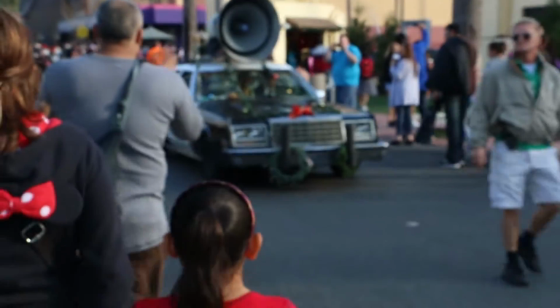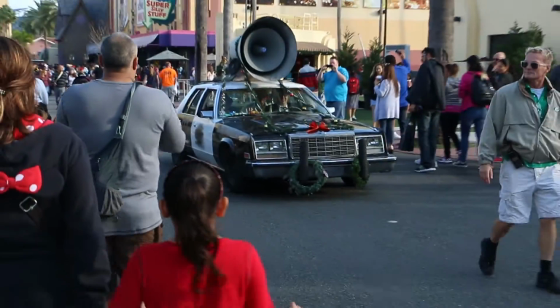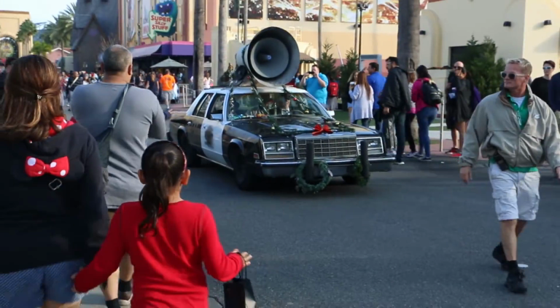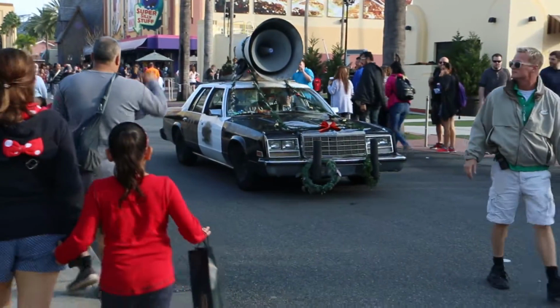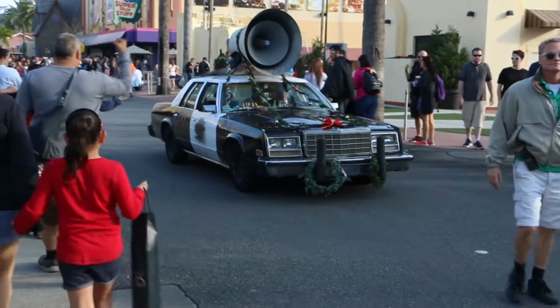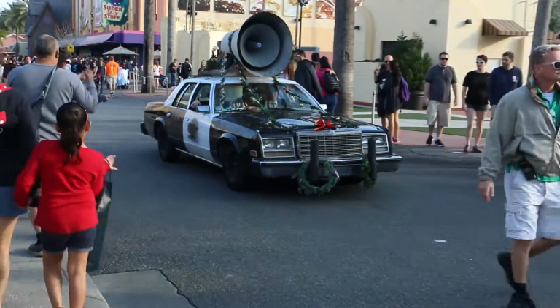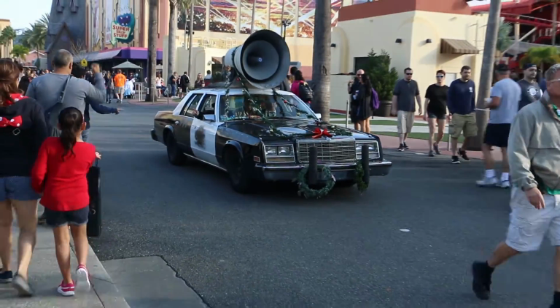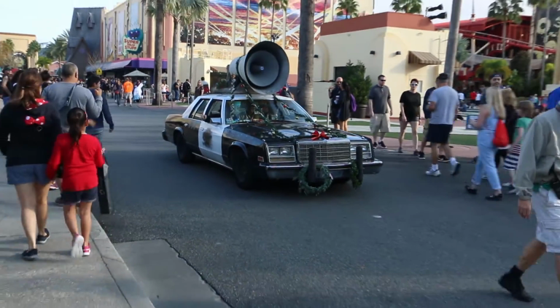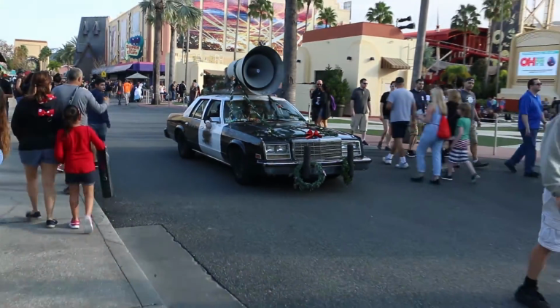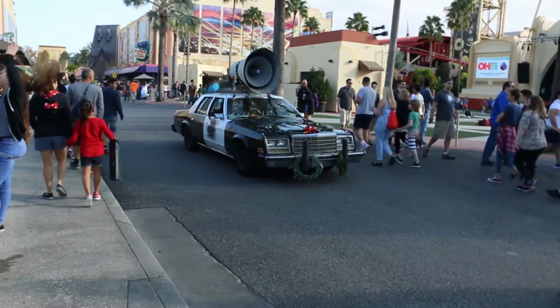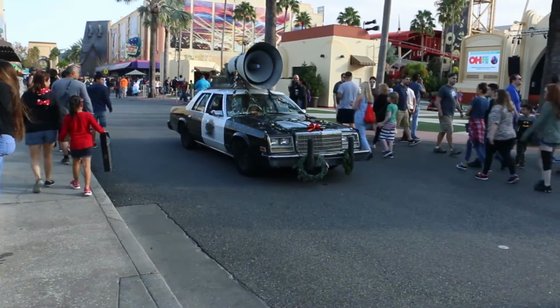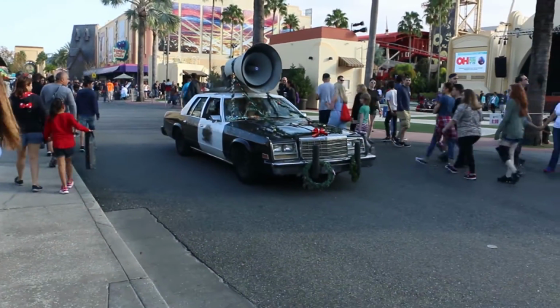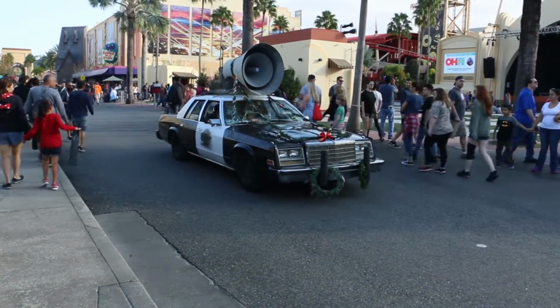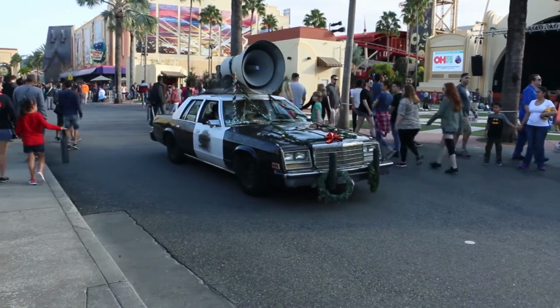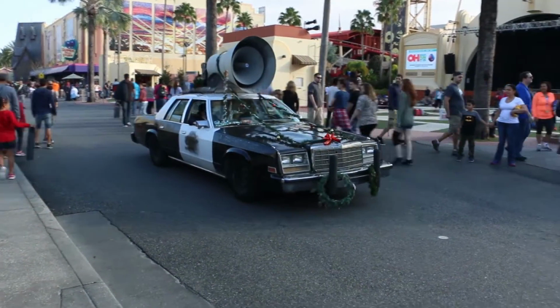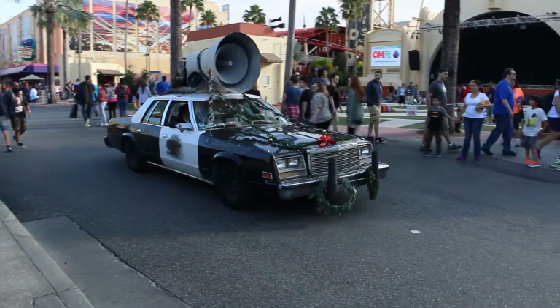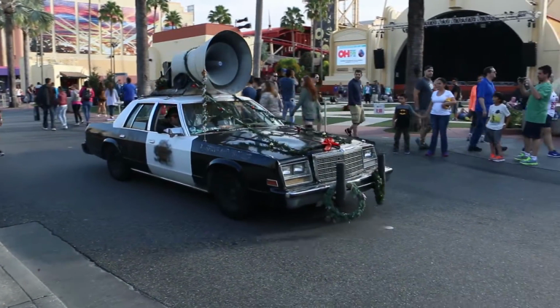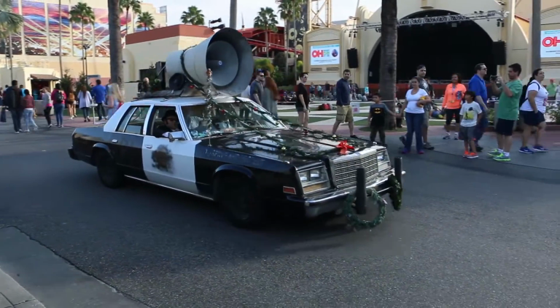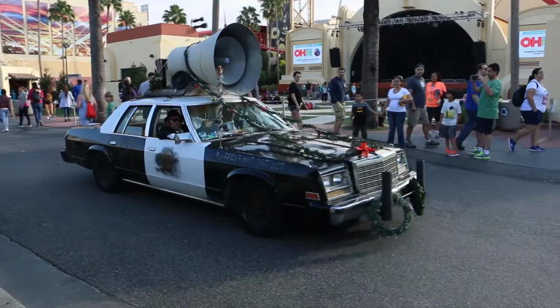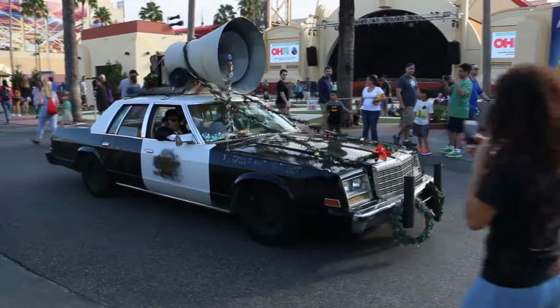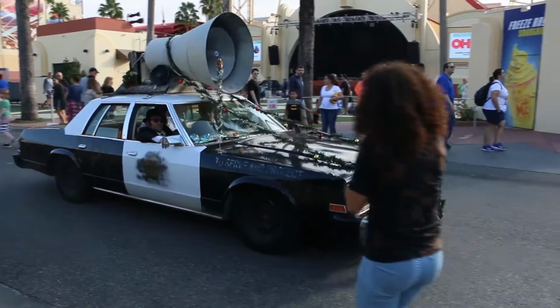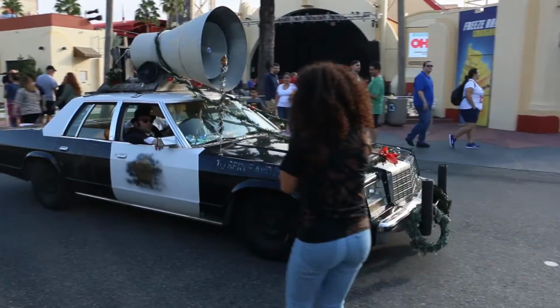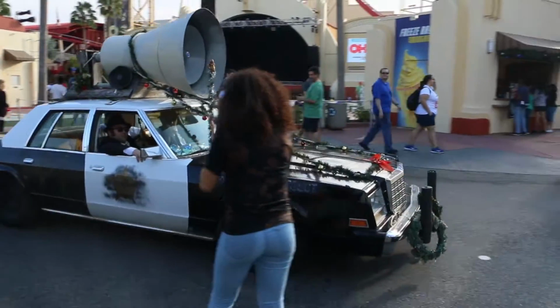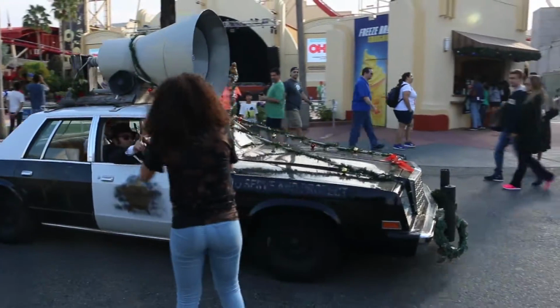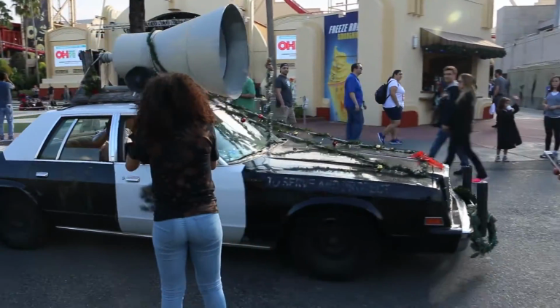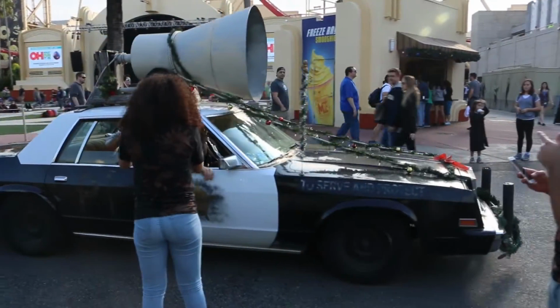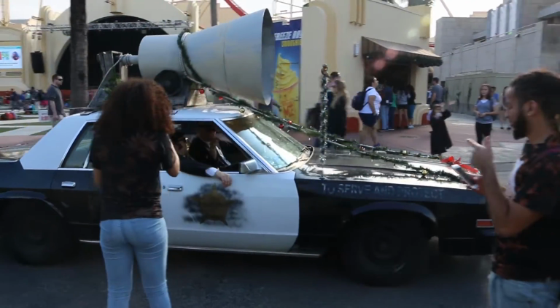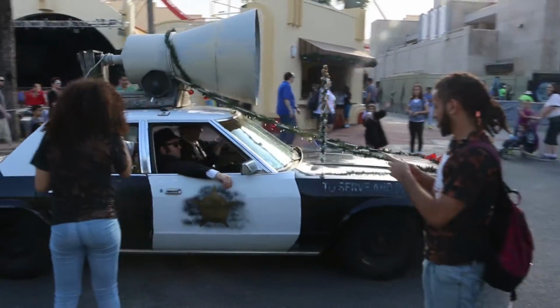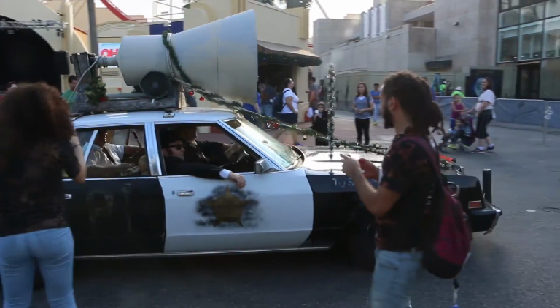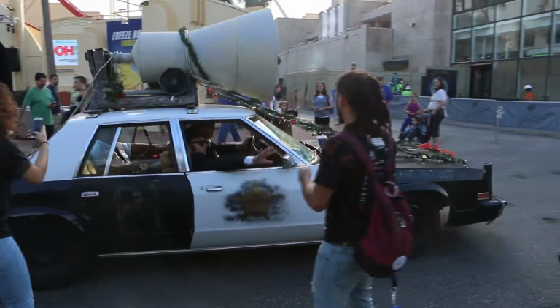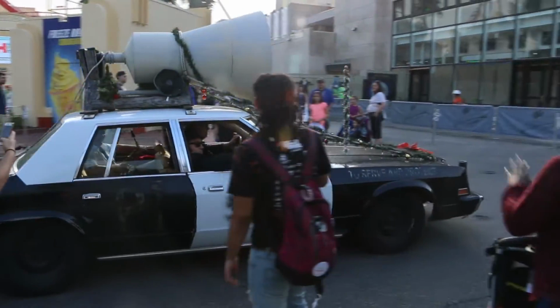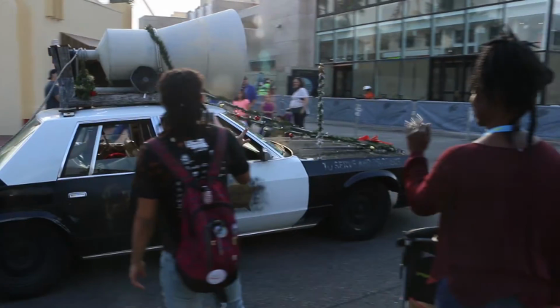Here comes the Bluesmobile. They were making announcements earlier, which I never heard them do here — I always thought they should. But they're not saying anything now.